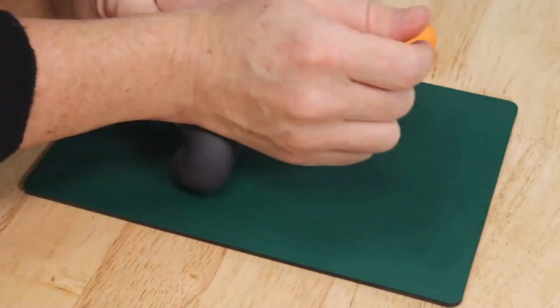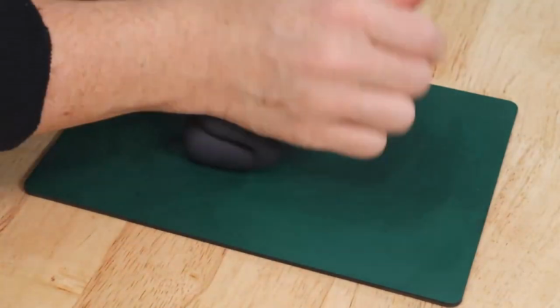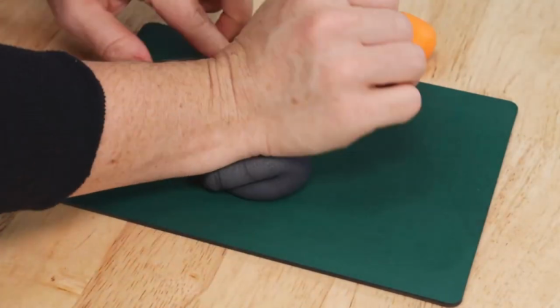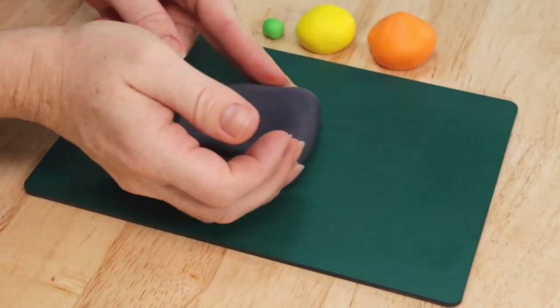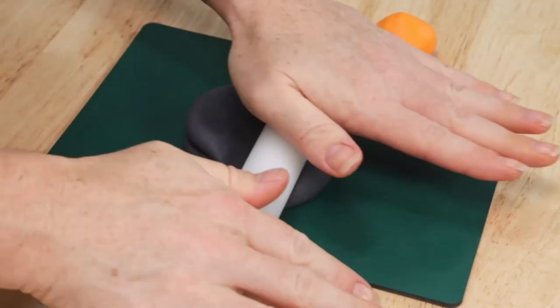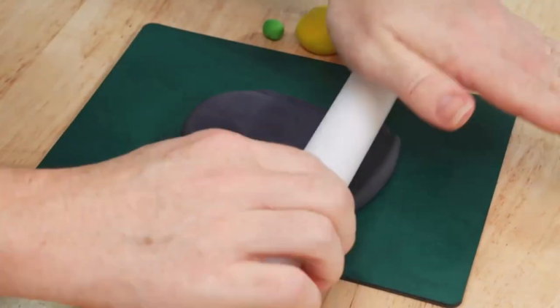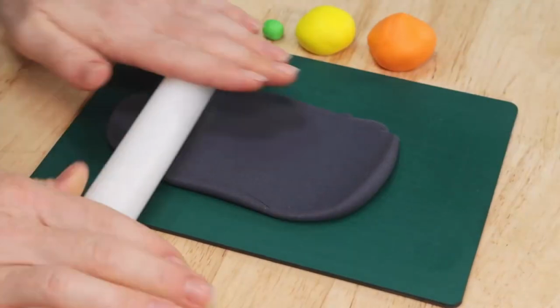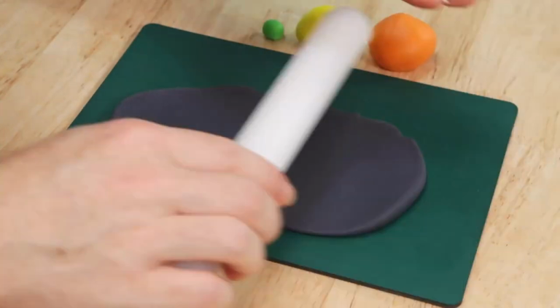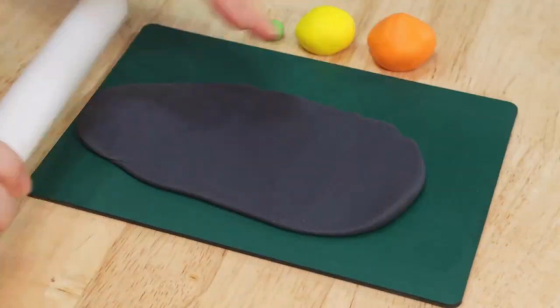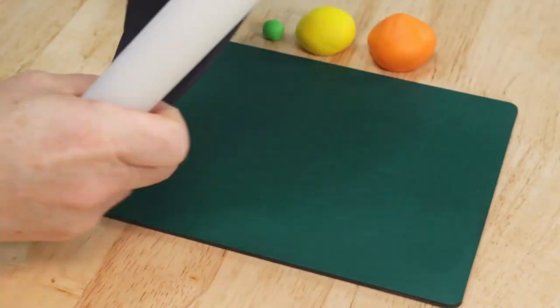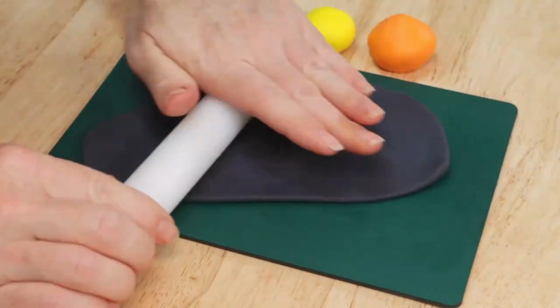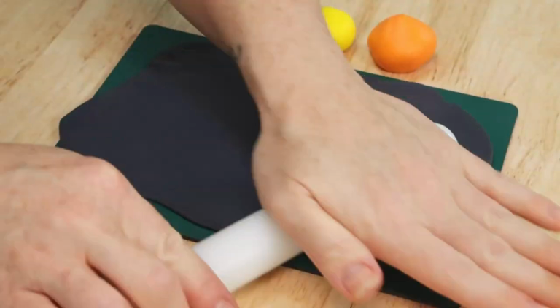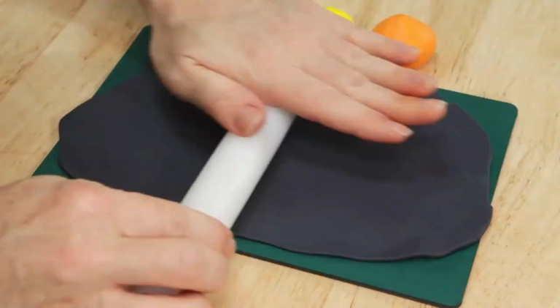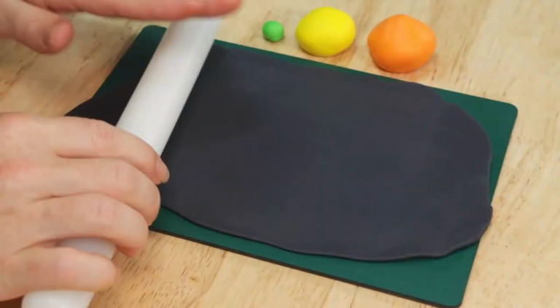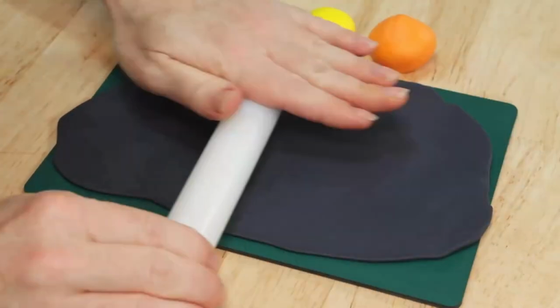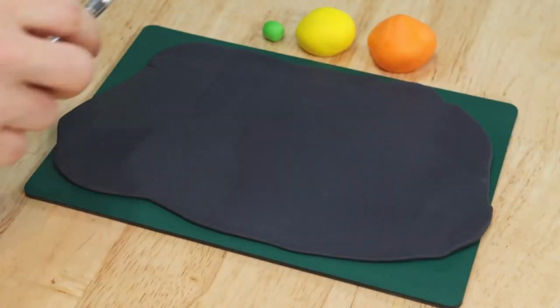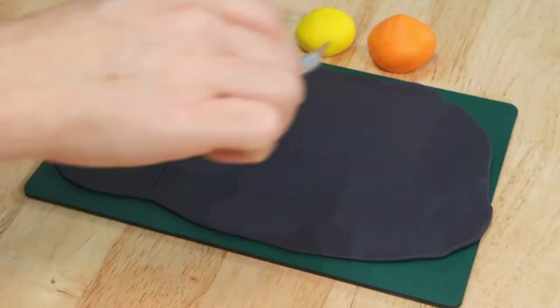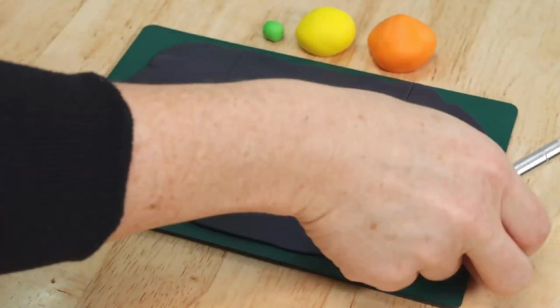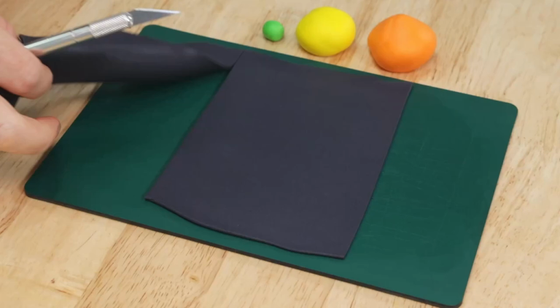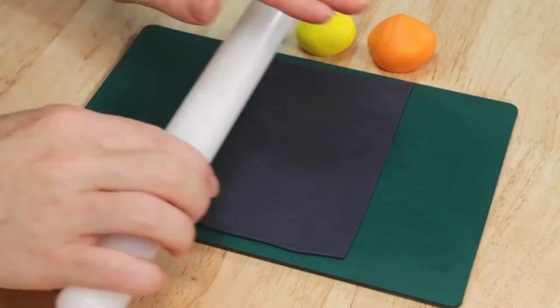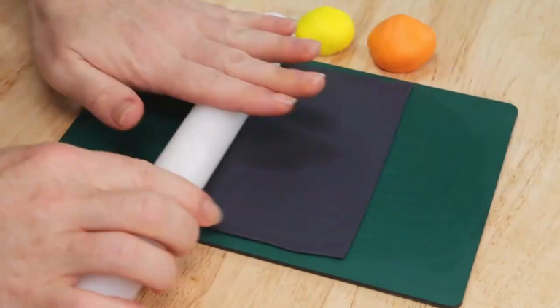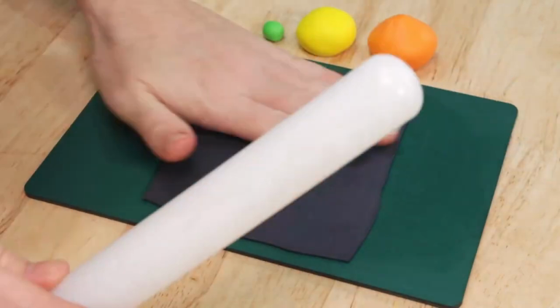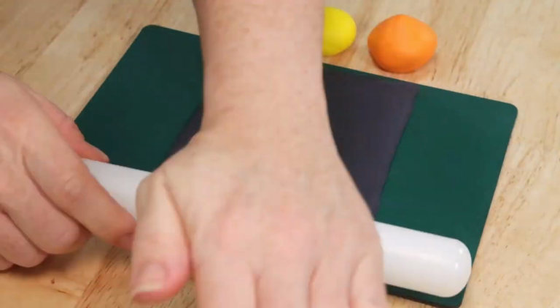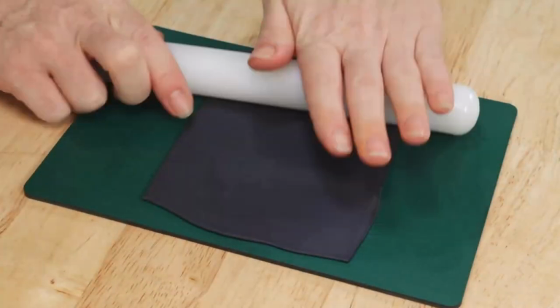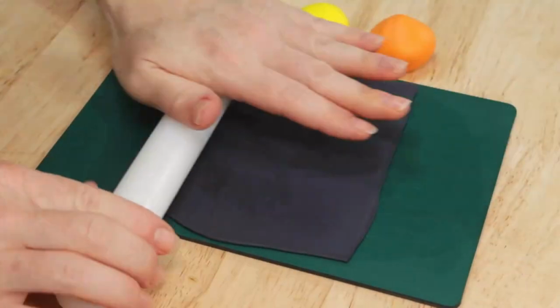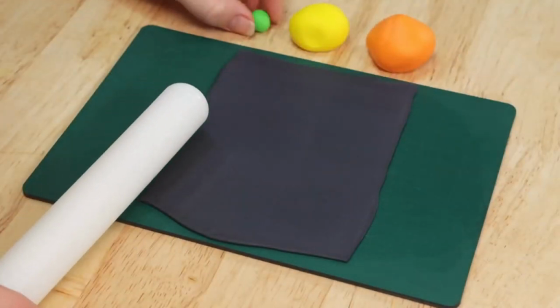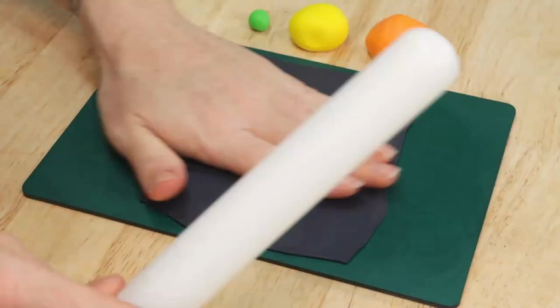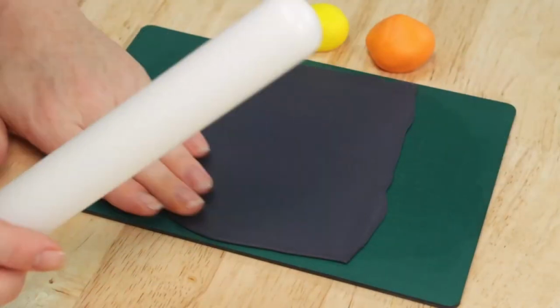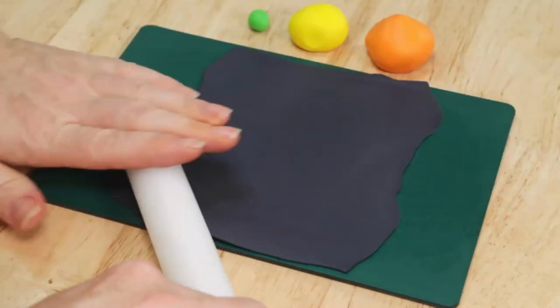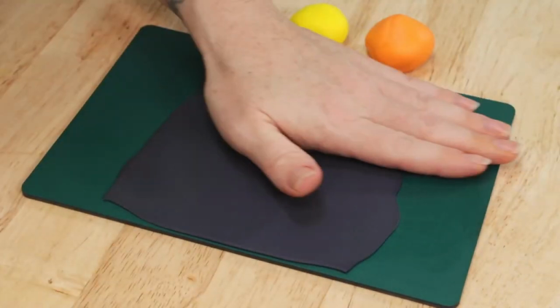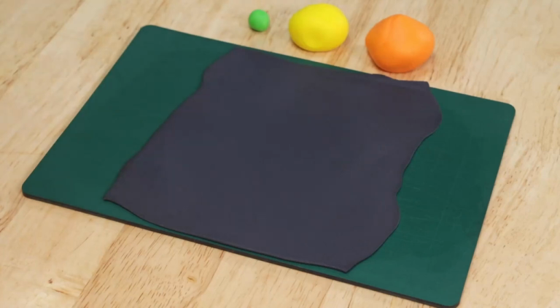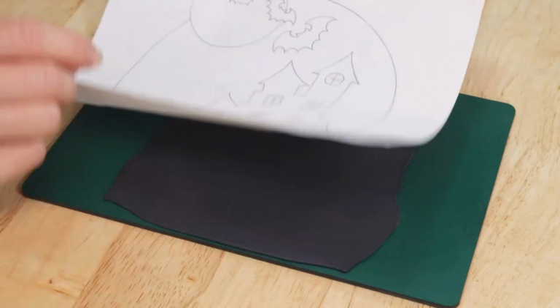While we're waiting for that to chill we're going to go ahead and start working on some simple and fairly quick decorations to dress this cake with. So we're going to start with our haunted house first and we're going to begin with a piece of black fondant which I've rolled out nice and thin.